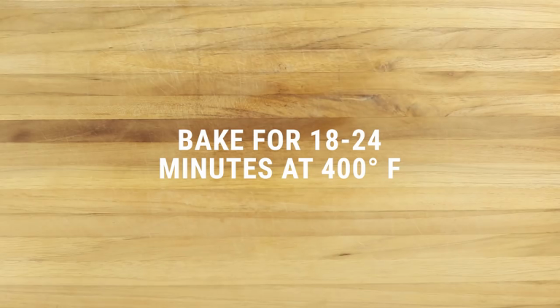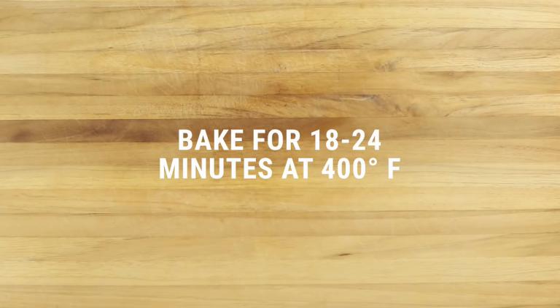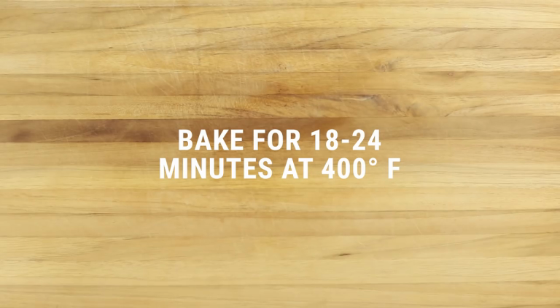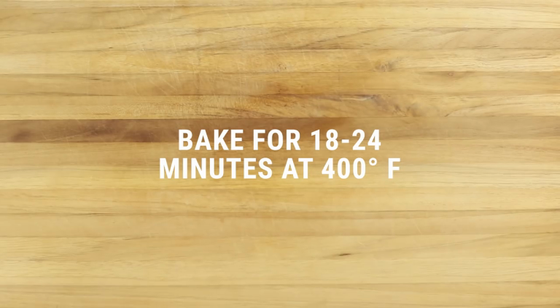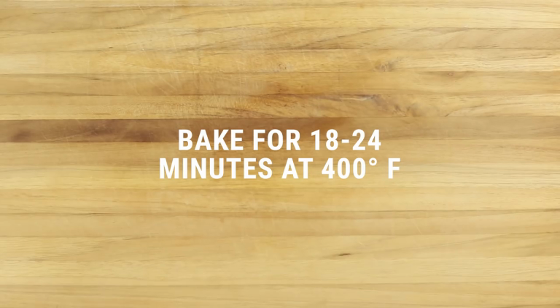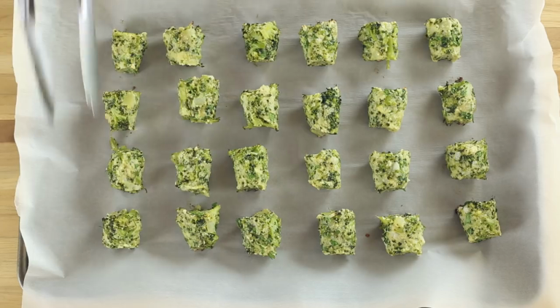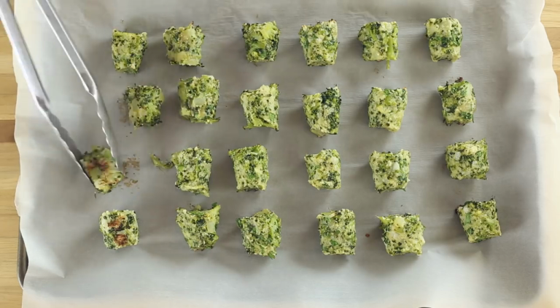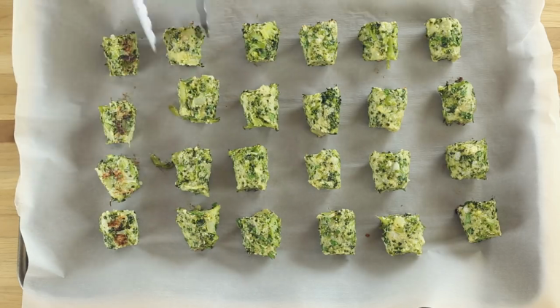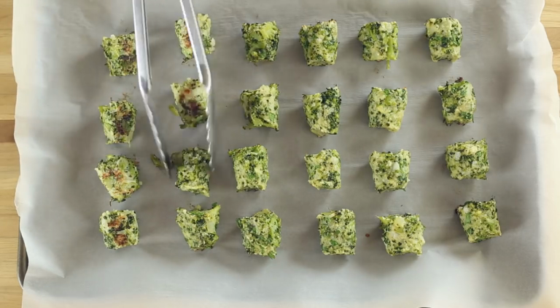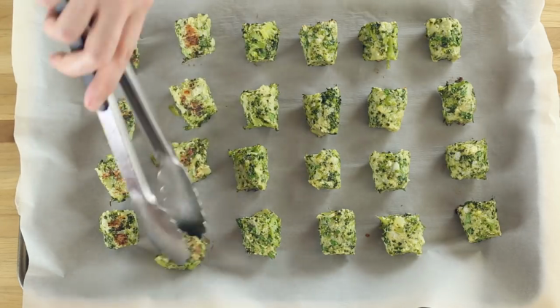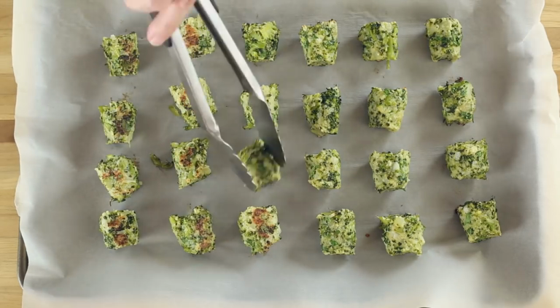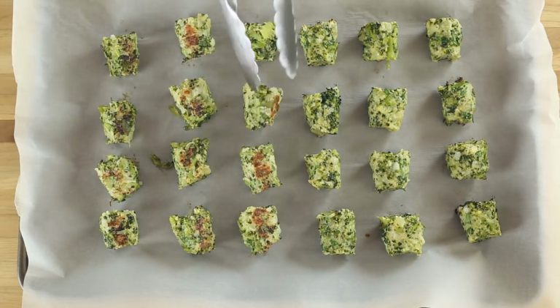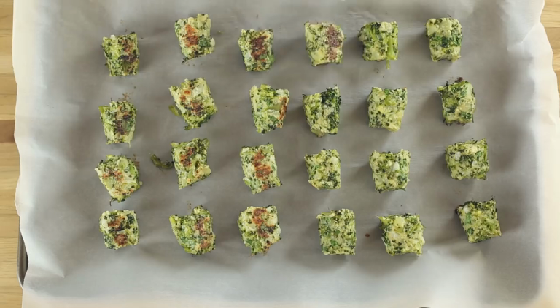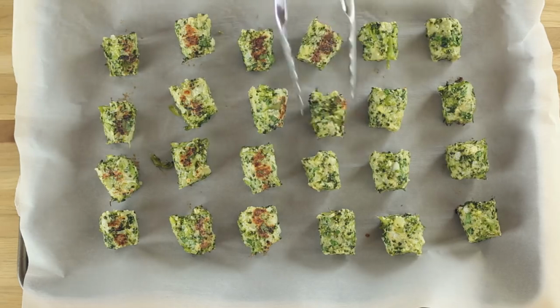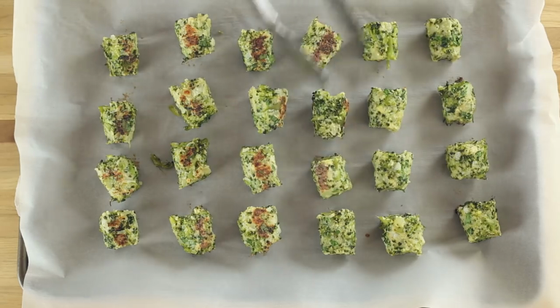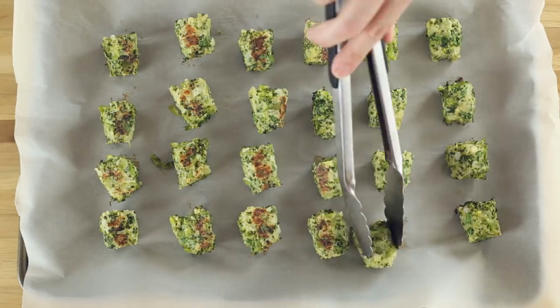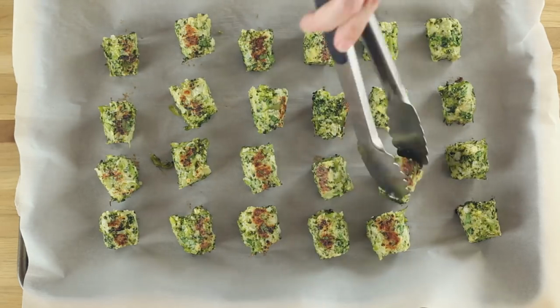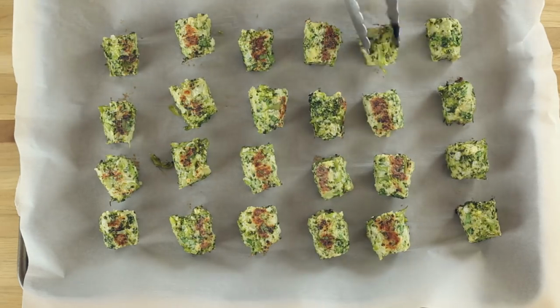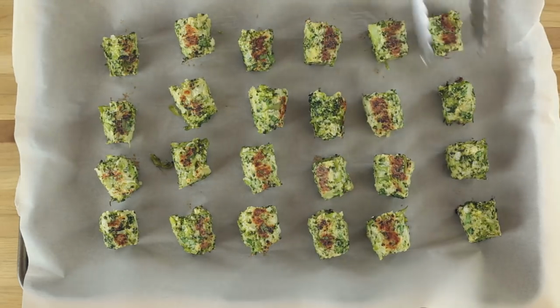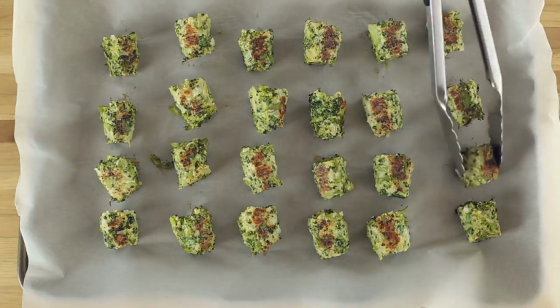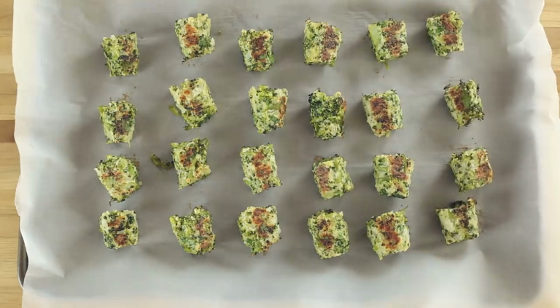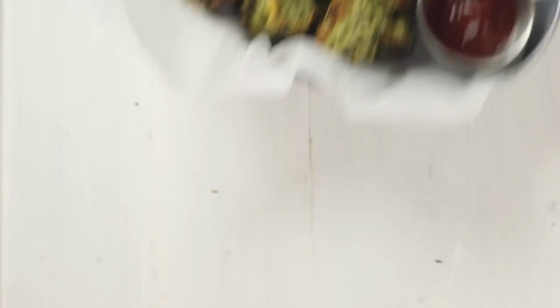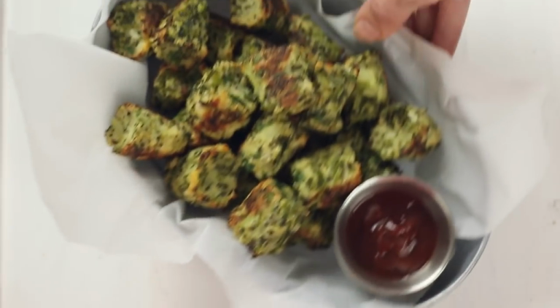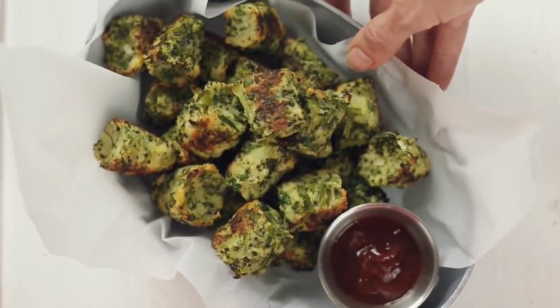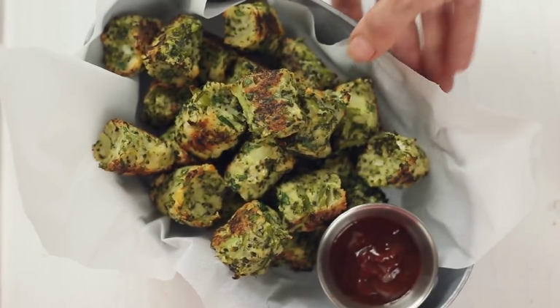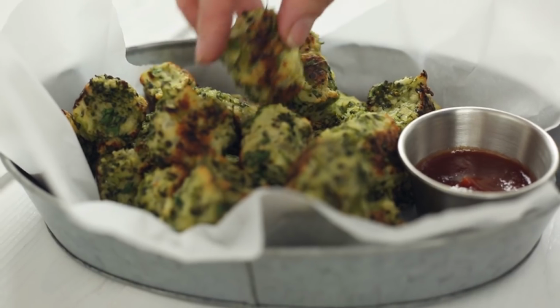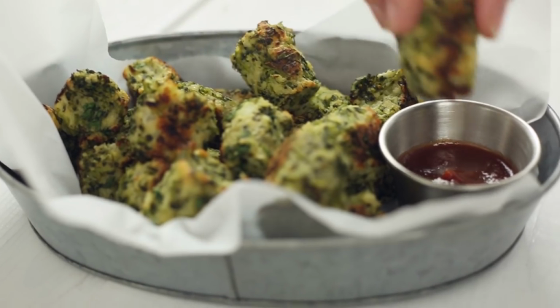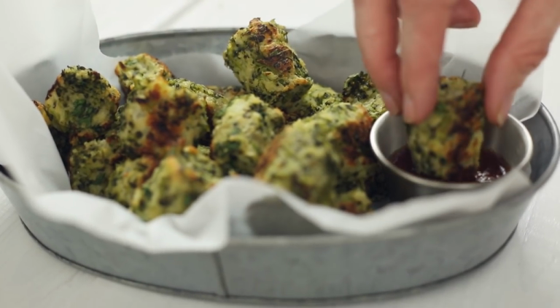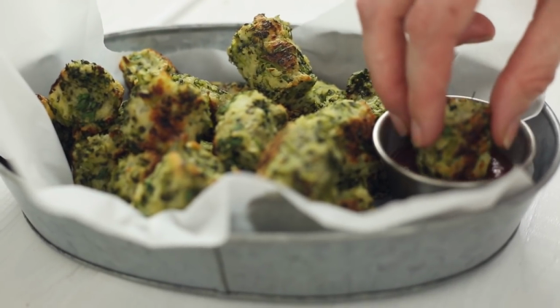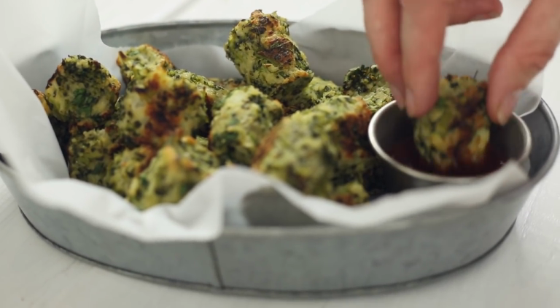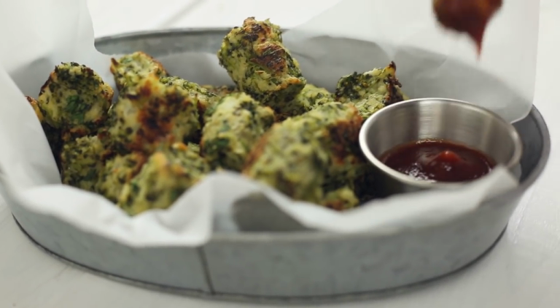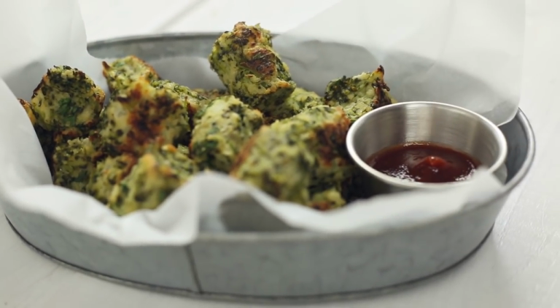Place in the oven and bake for 18 to 24 minutes or until they're golden brown and crispy on both sides. Turn them about halfway through to make sure they get evenly brown. Remove from the oven and enjoy by themselves or with a dipping sauce of your choice.